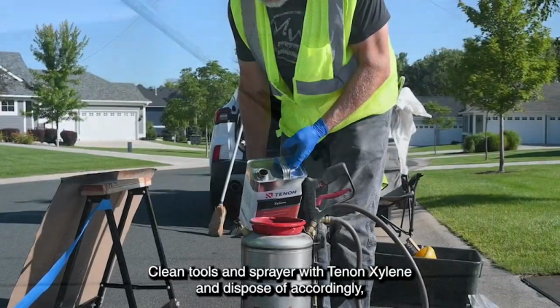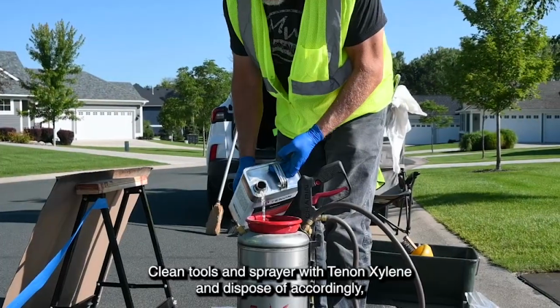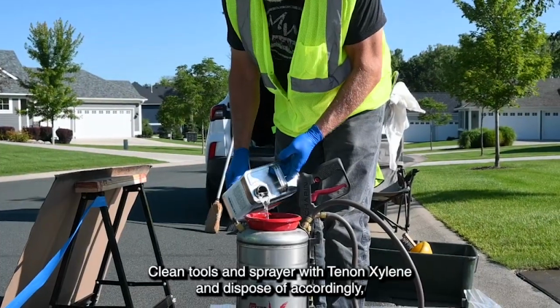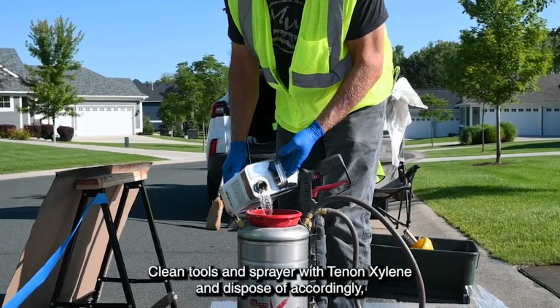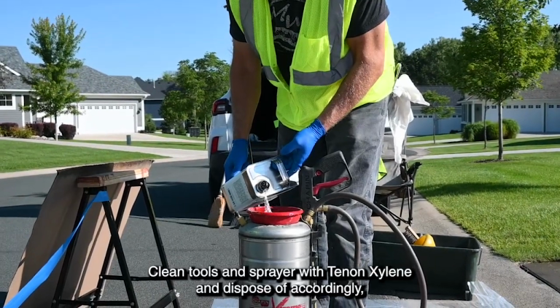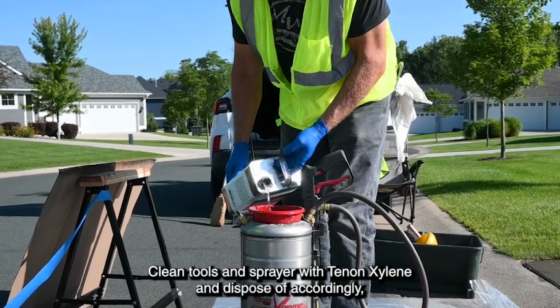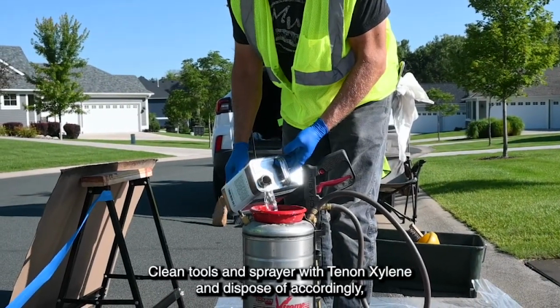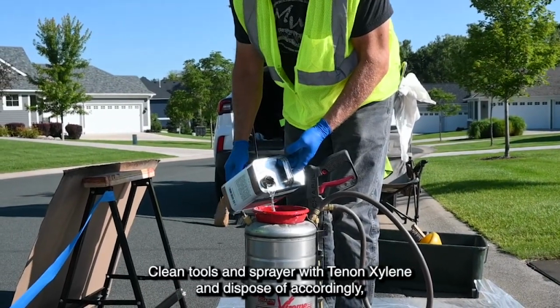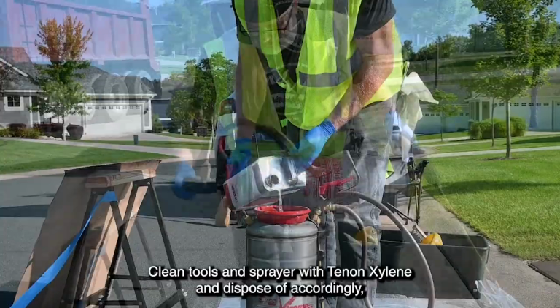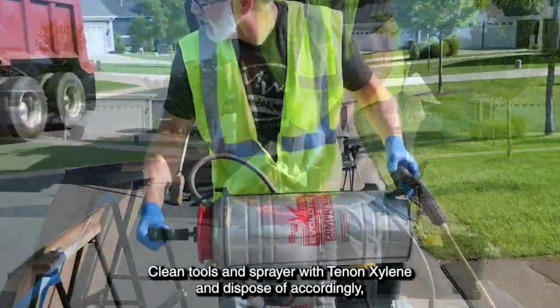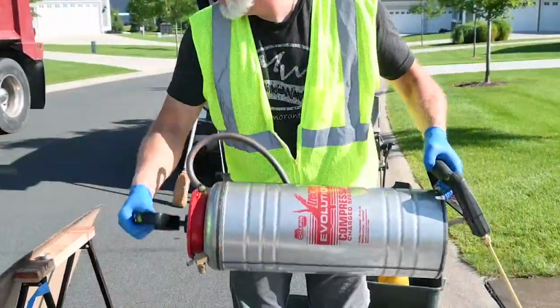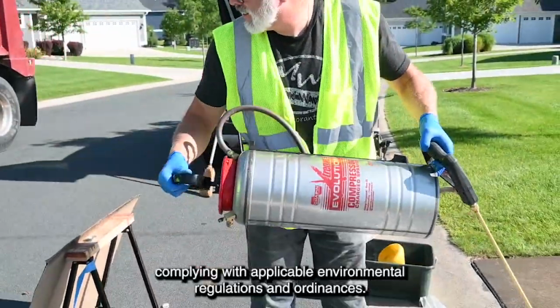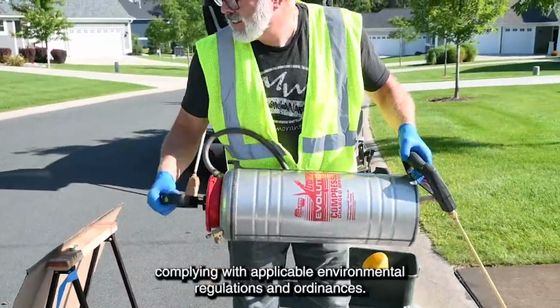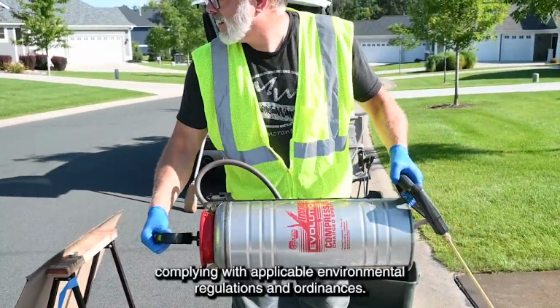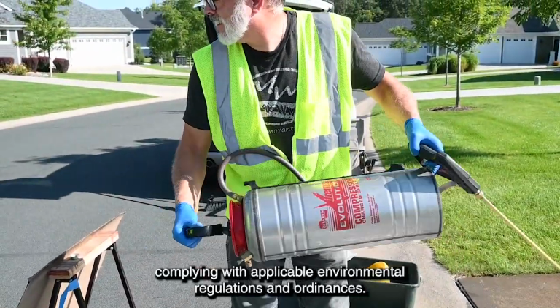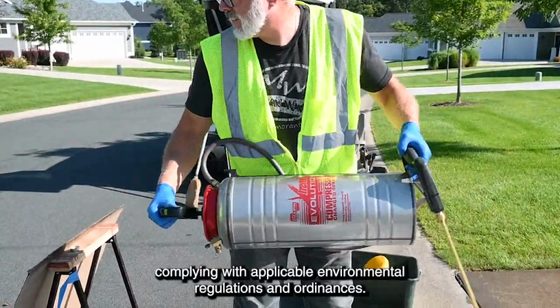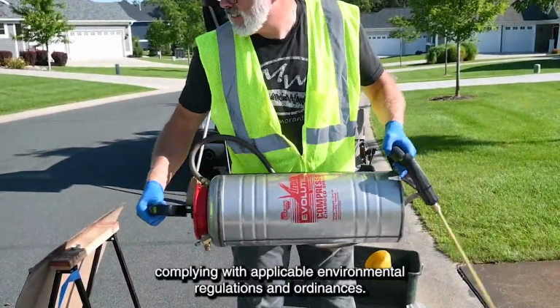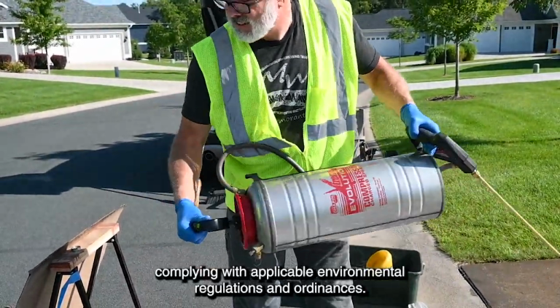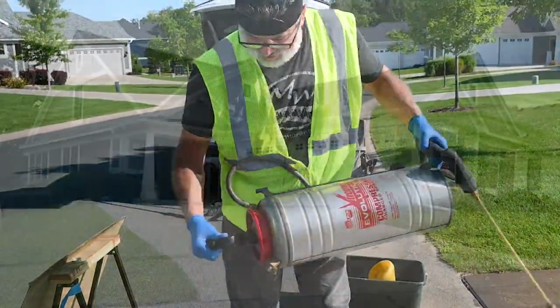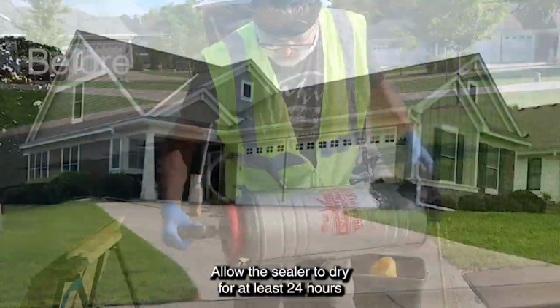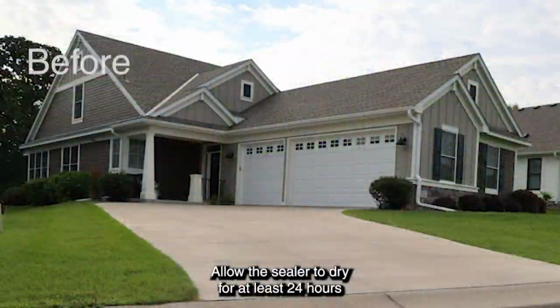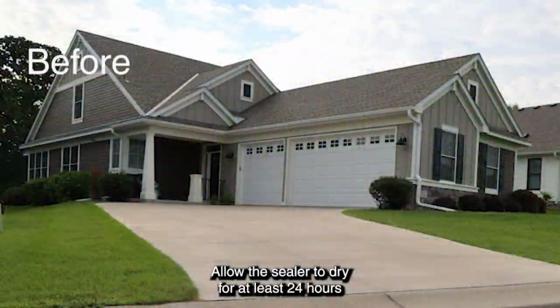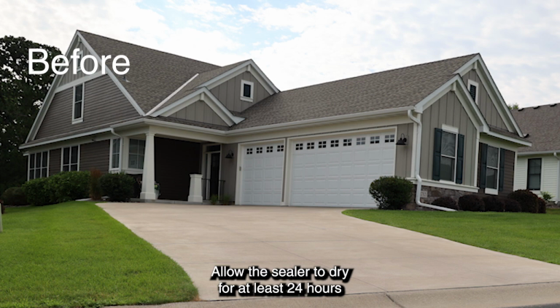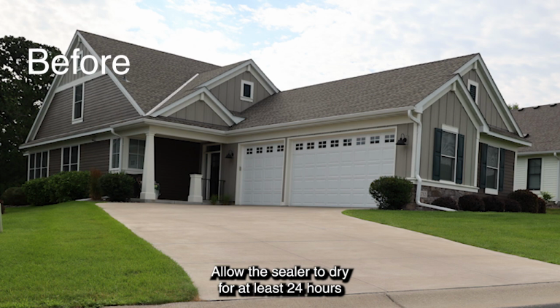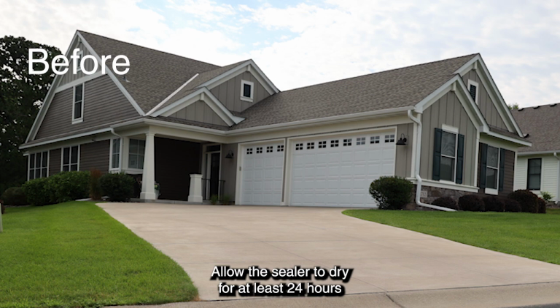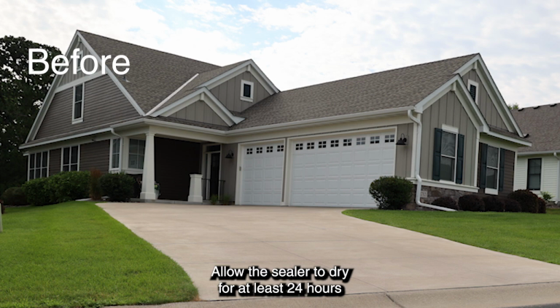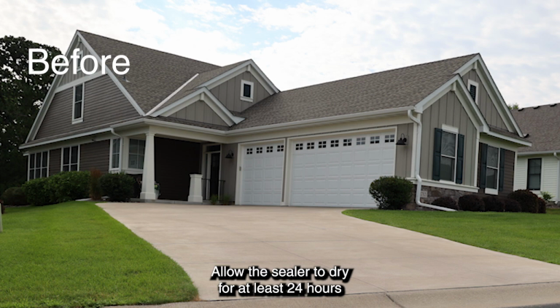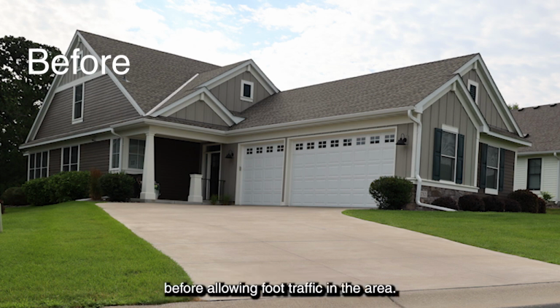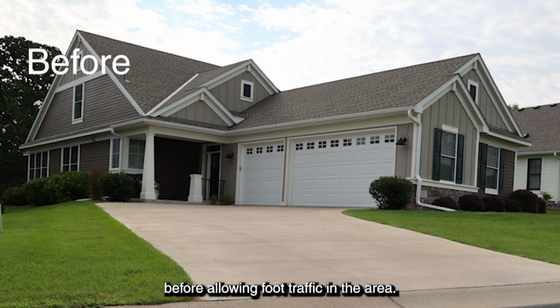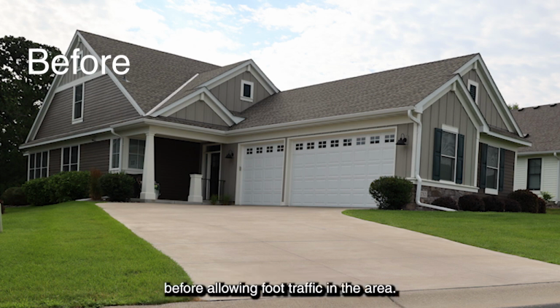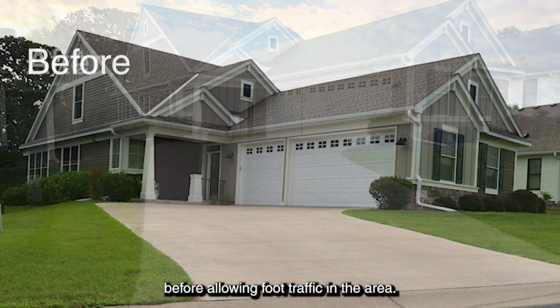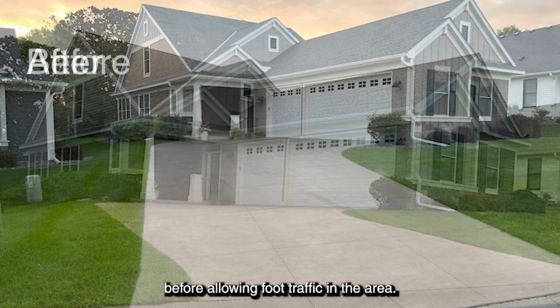Clean tools and sprayer with Tenant Xylene and dispose of accordingly, complying with applicable environmental regulations and ordinances. Allow the sealer to dry for at least 24 hours before allowing foot traffic in the area.